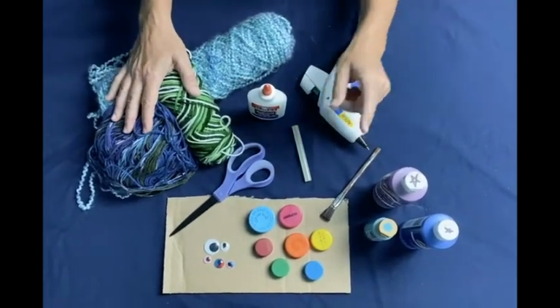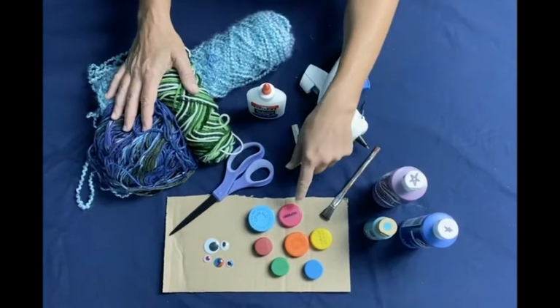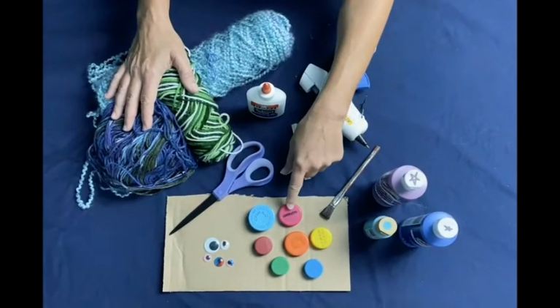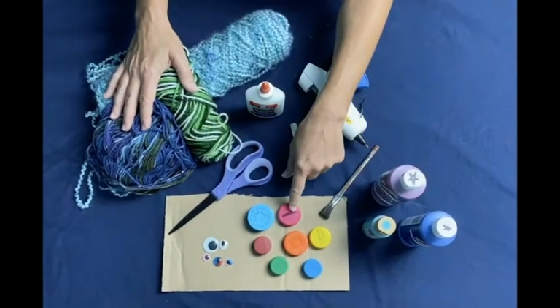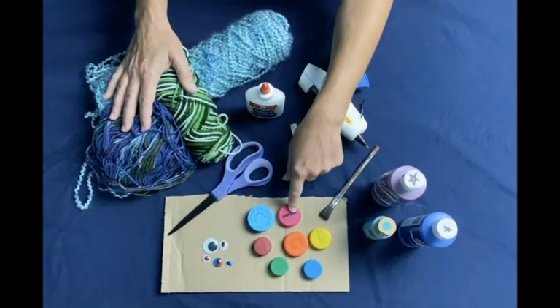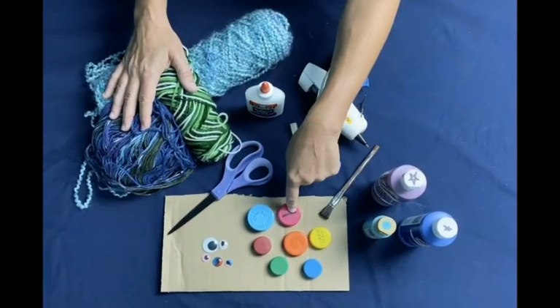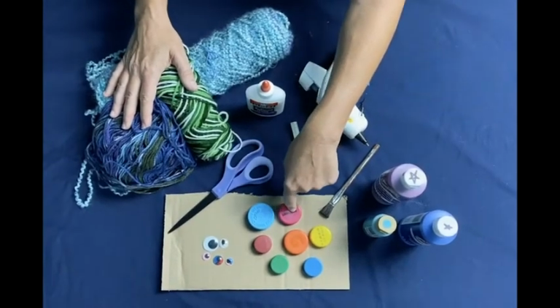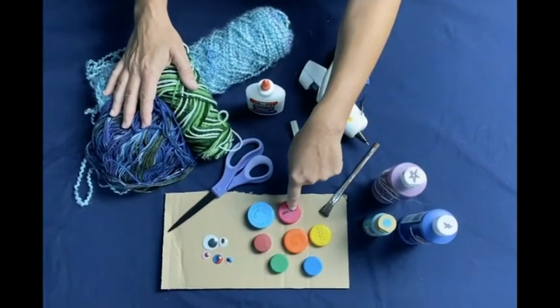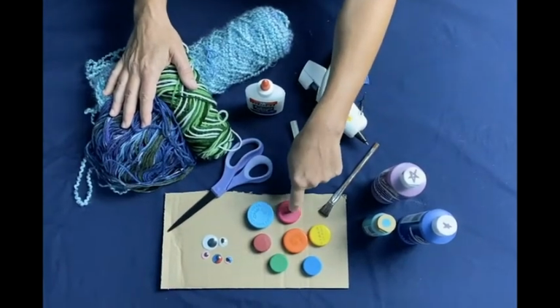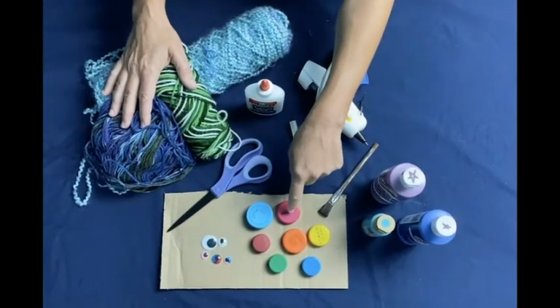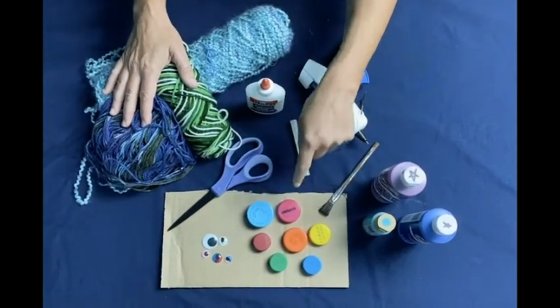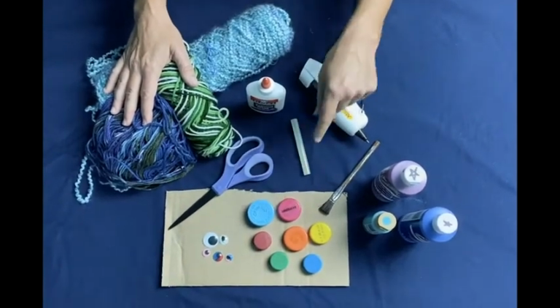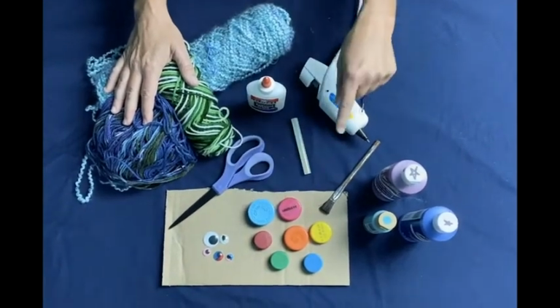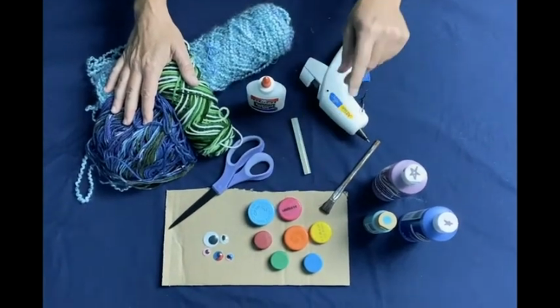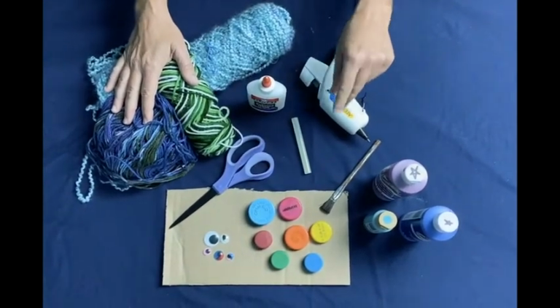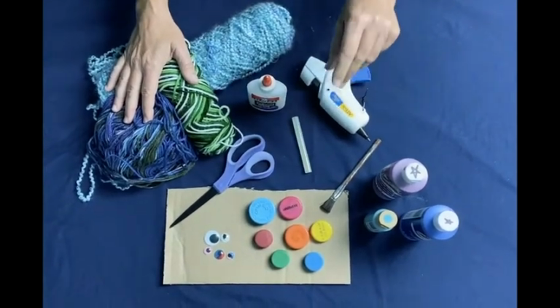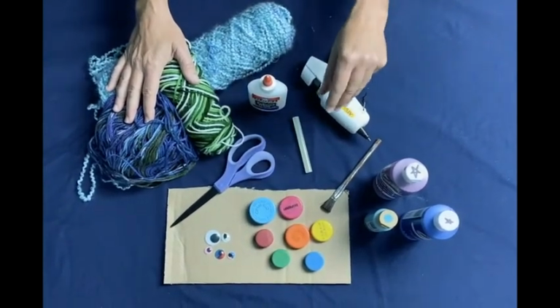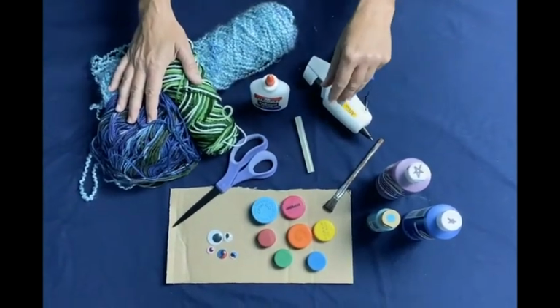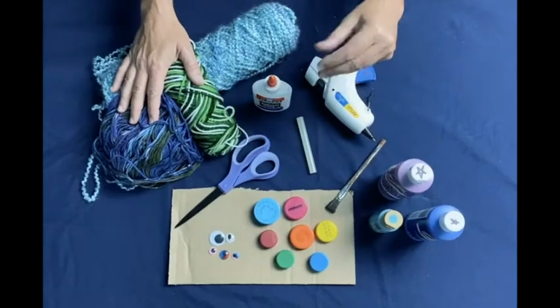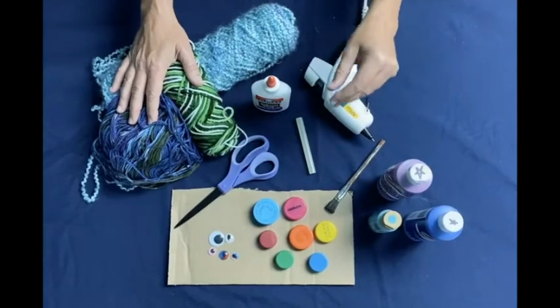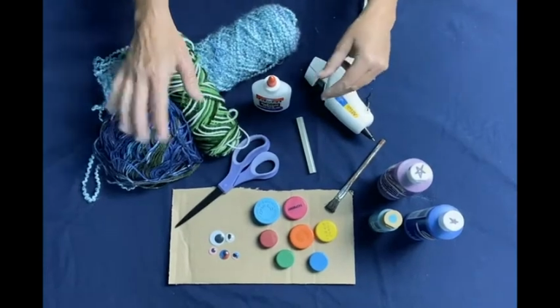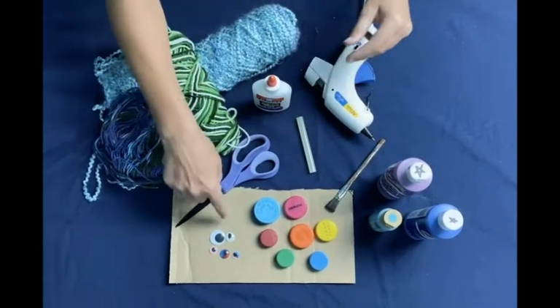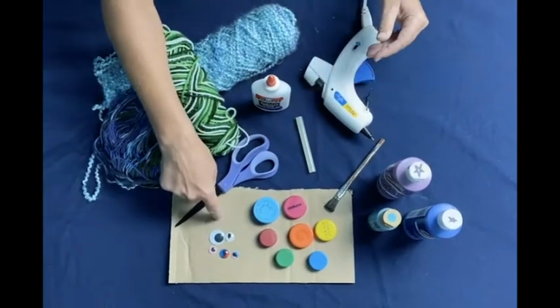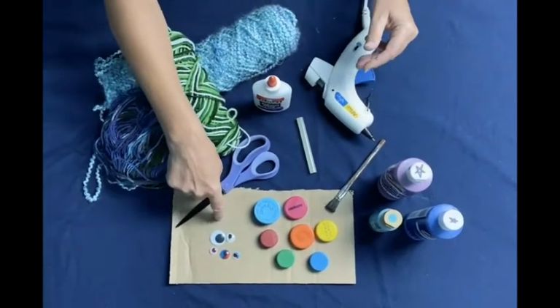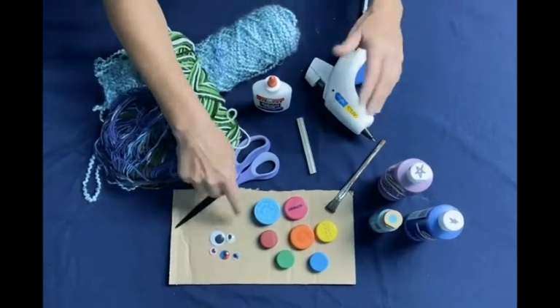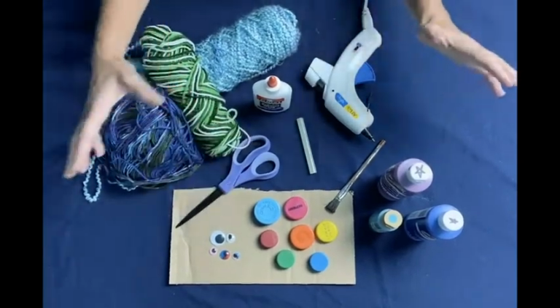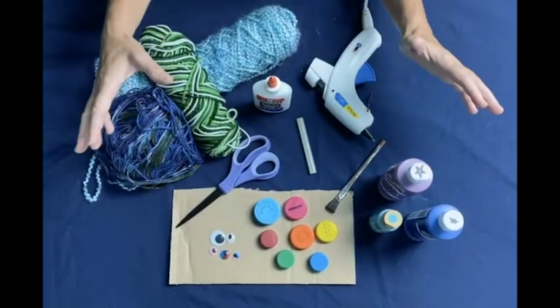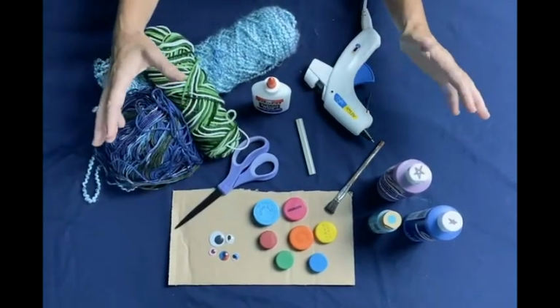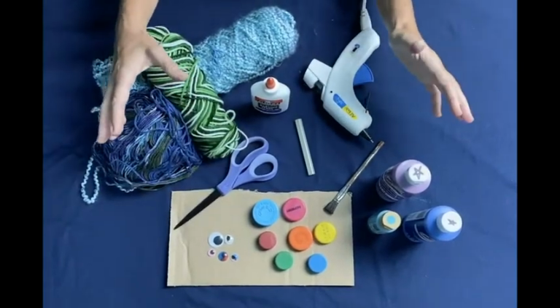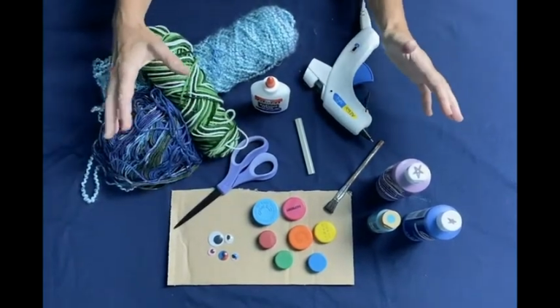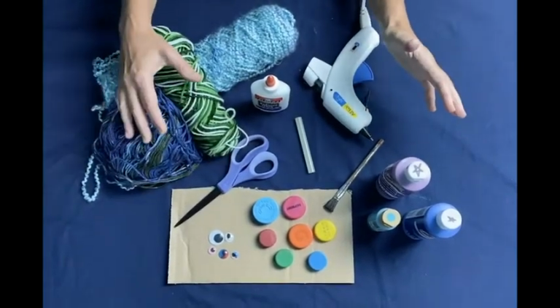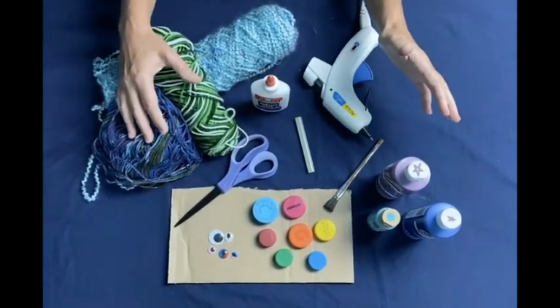To decorate we're going to use bottle caps, but you could also use beads, buttons, bags, fabric, or googly eyes. There are so many things you probably have in your house that you could decorate with.